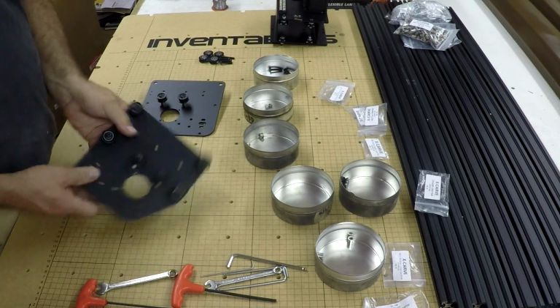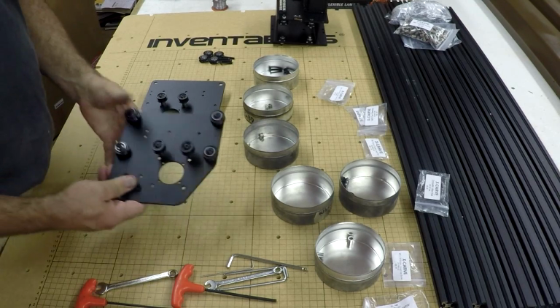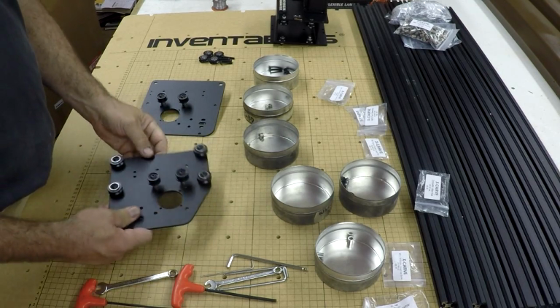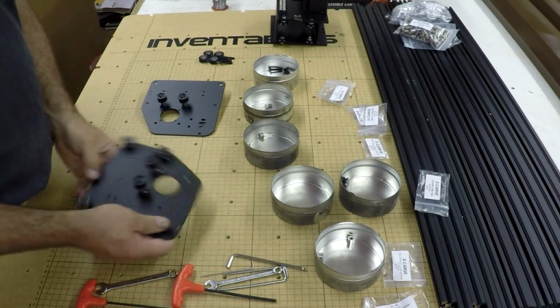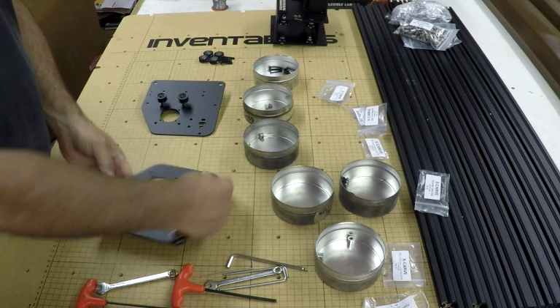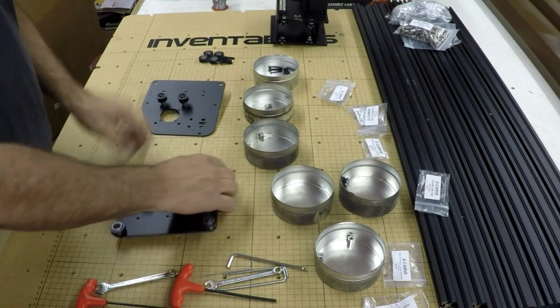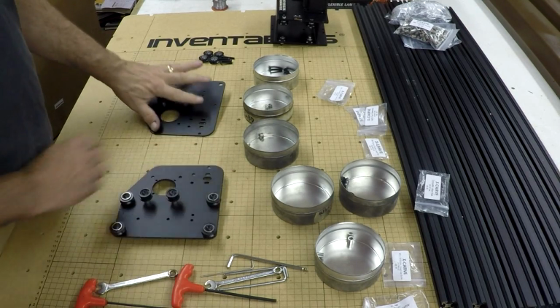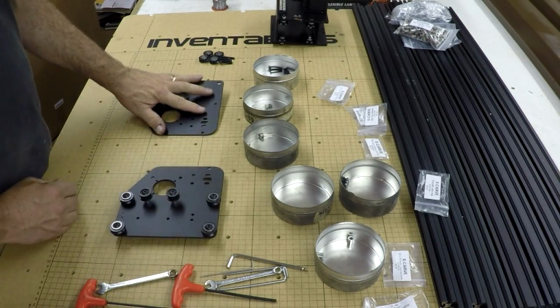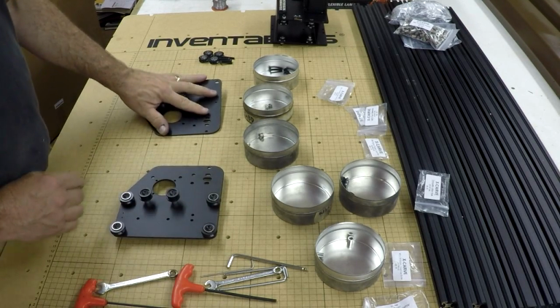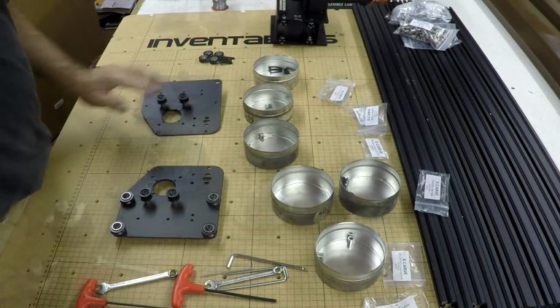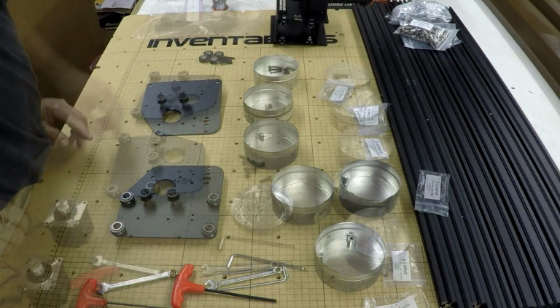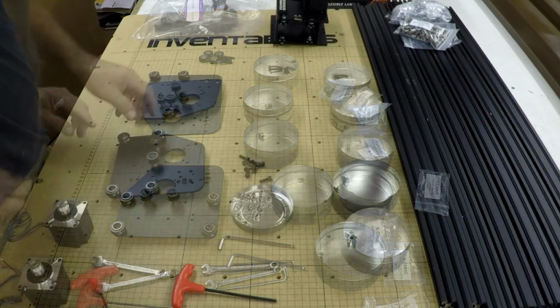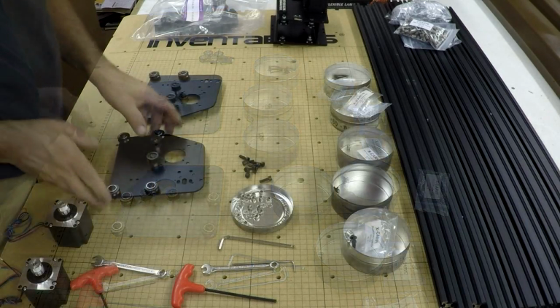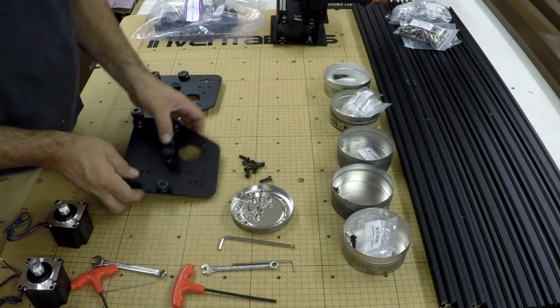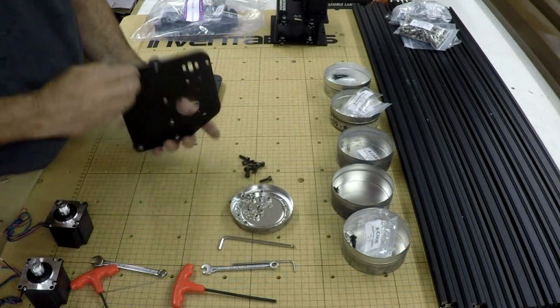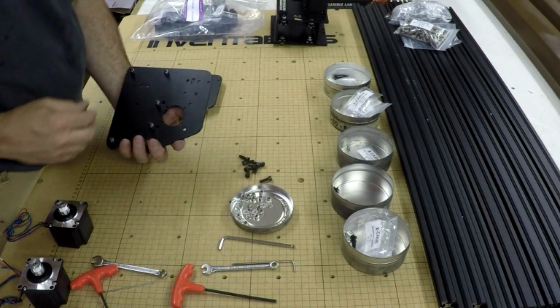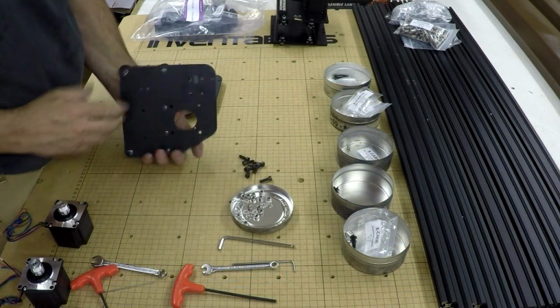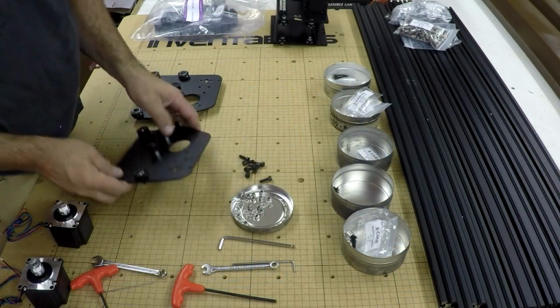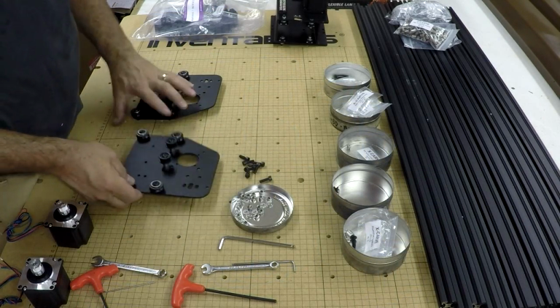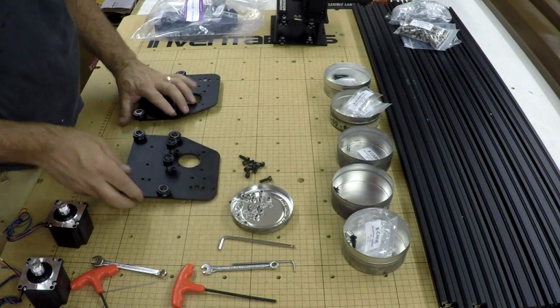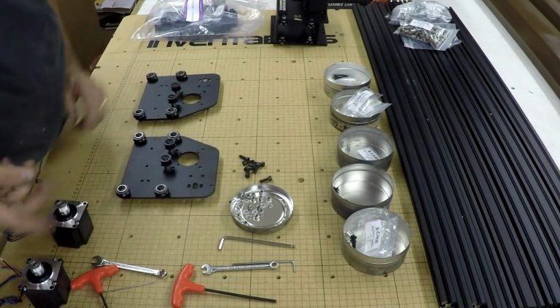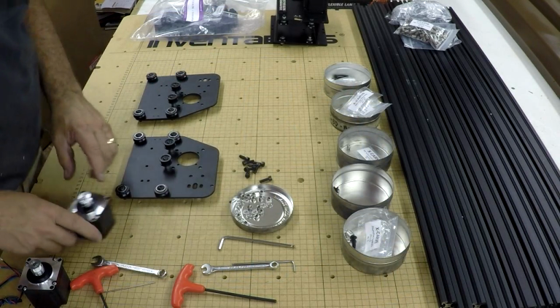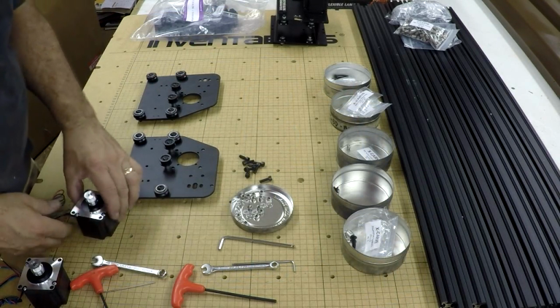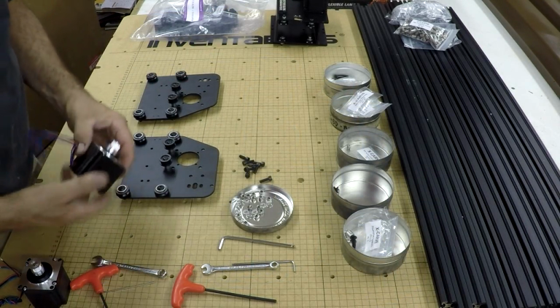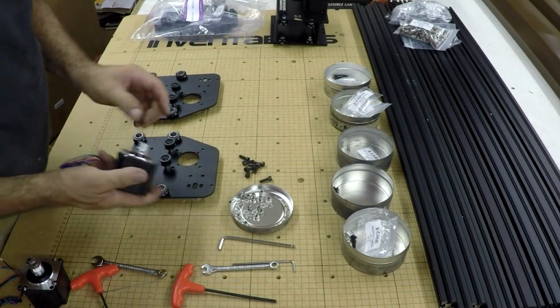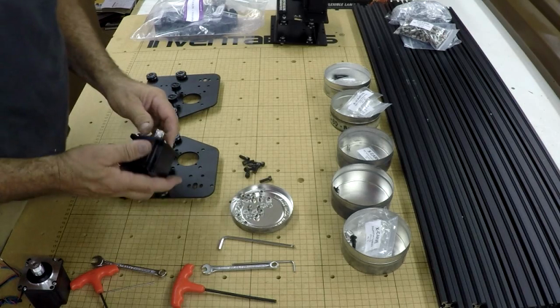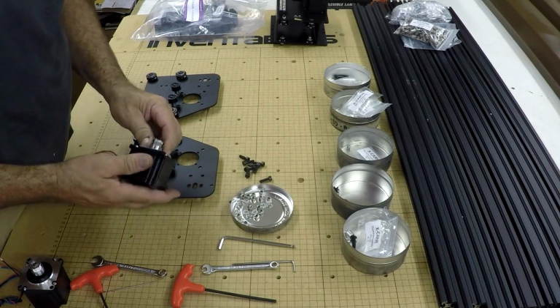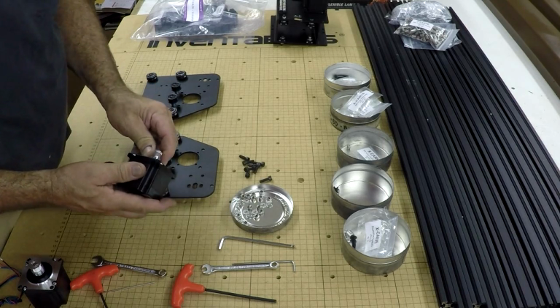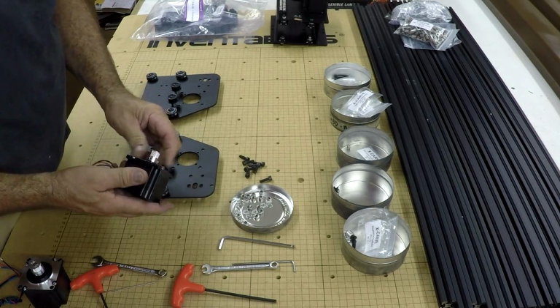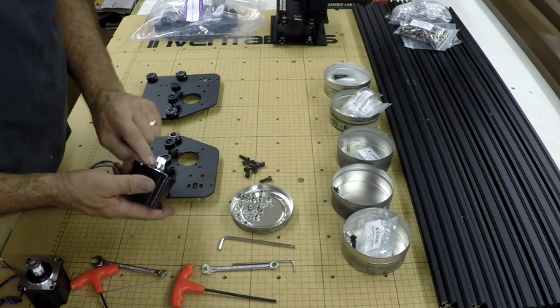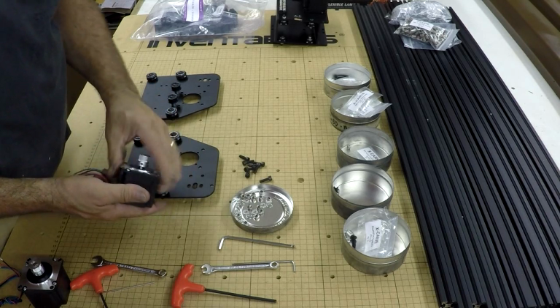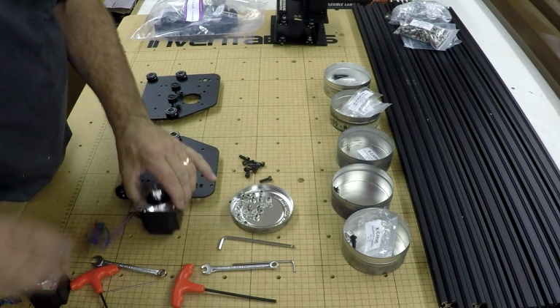We'll go through, tighten everything up, and do the same to the other plate. We're all tight and symmetrical. Now for the stepper motors — I've already positioned the pulleys.